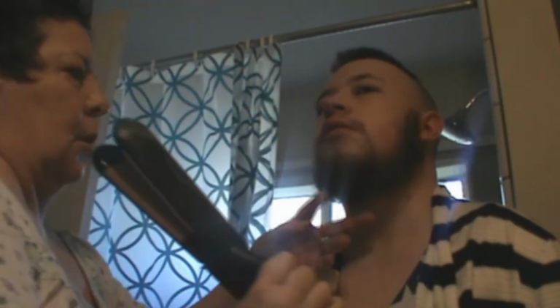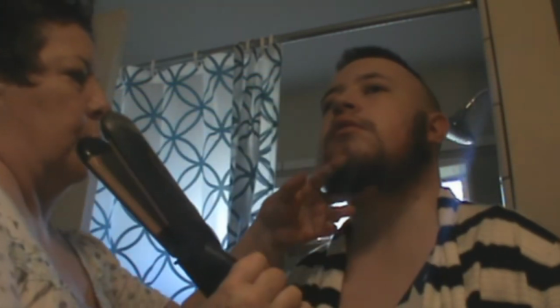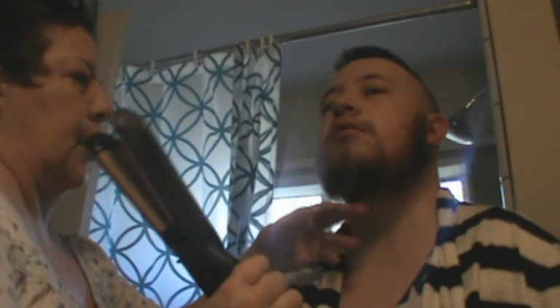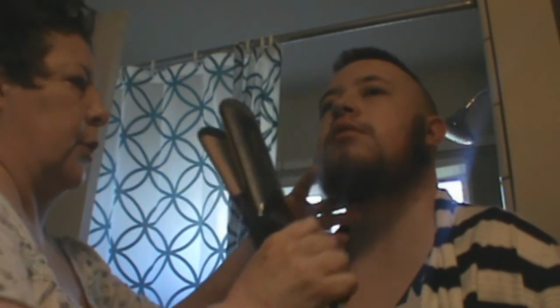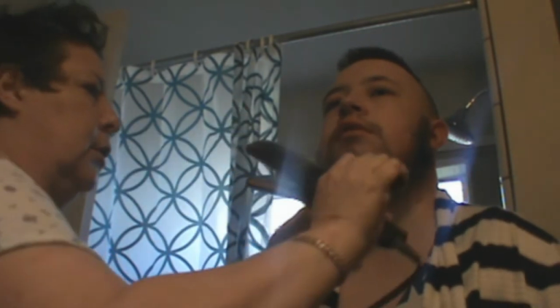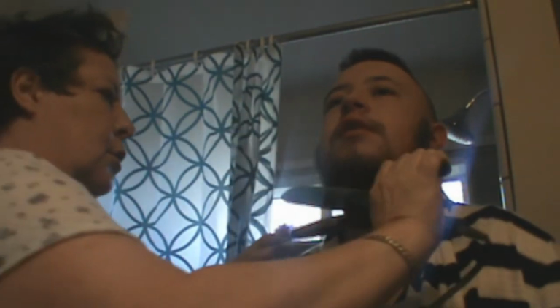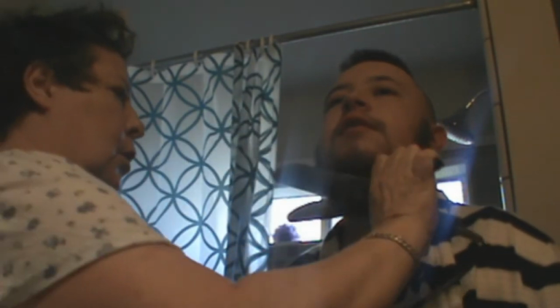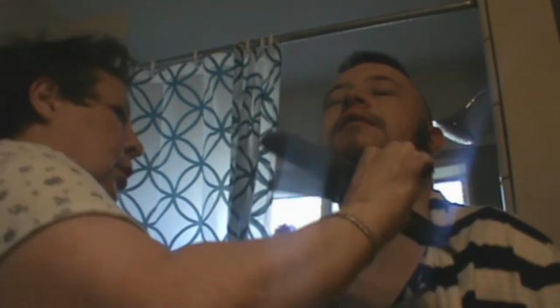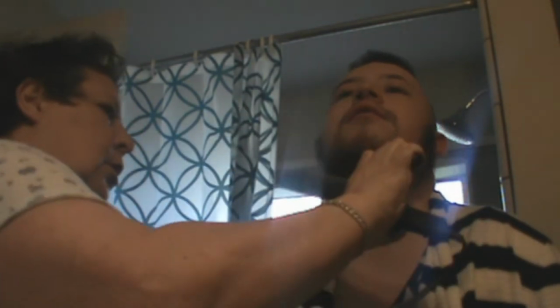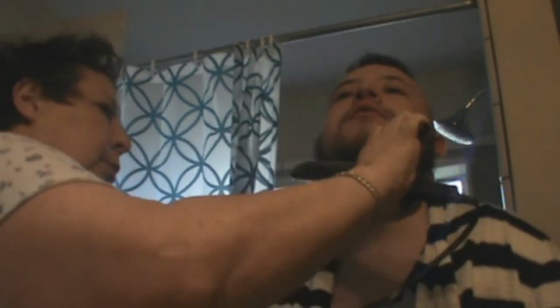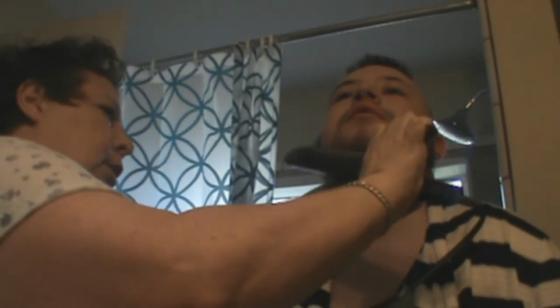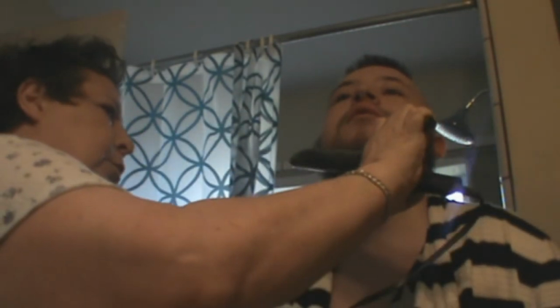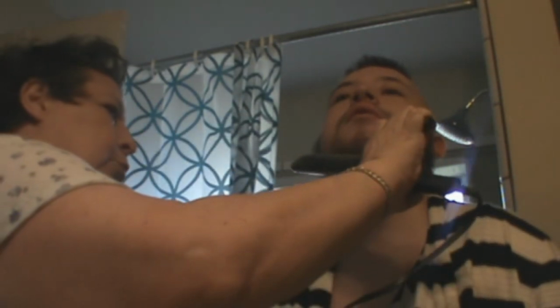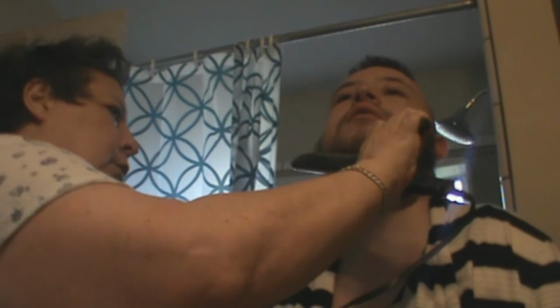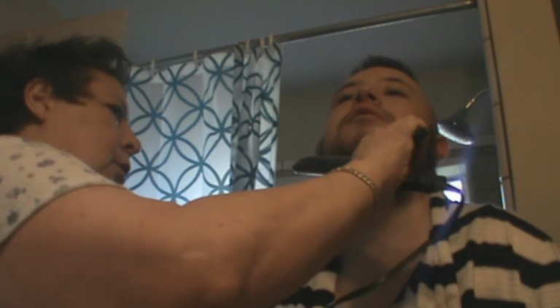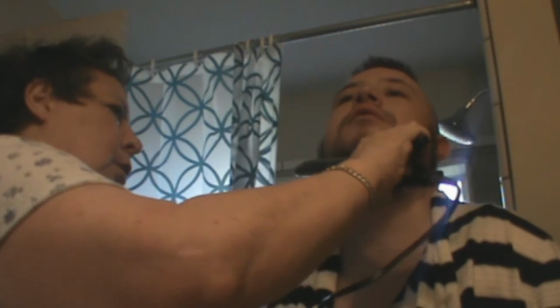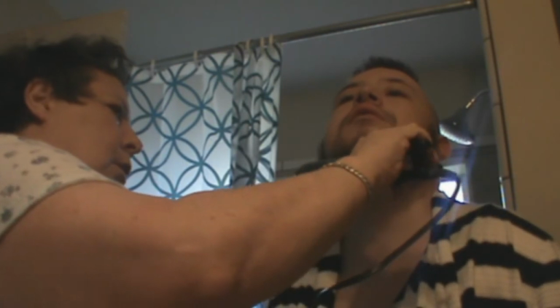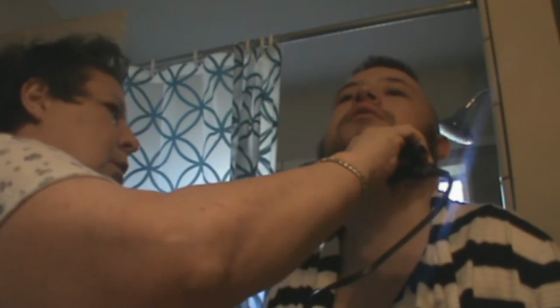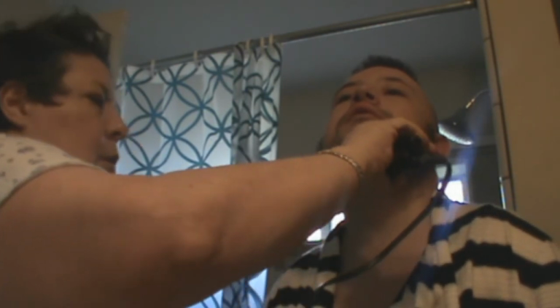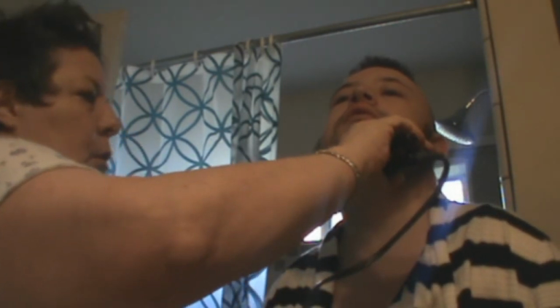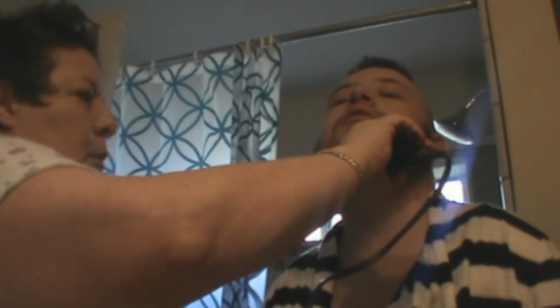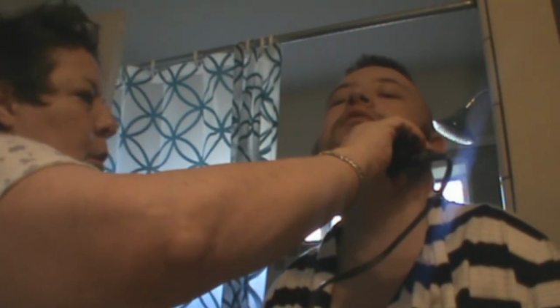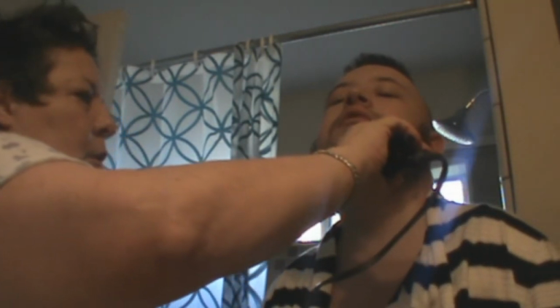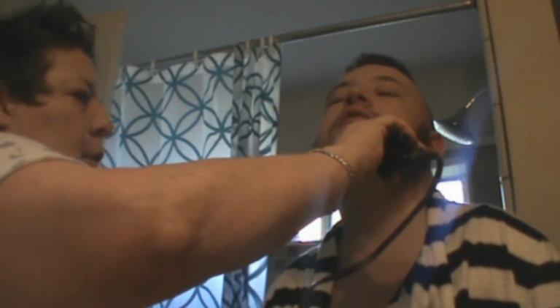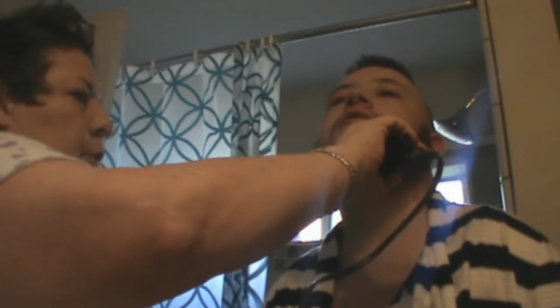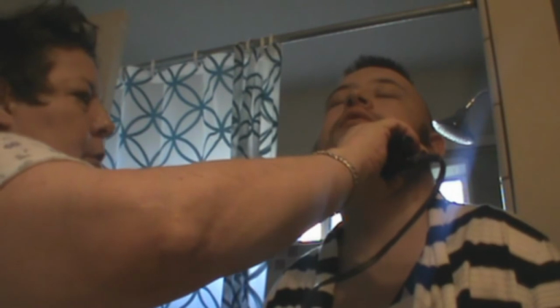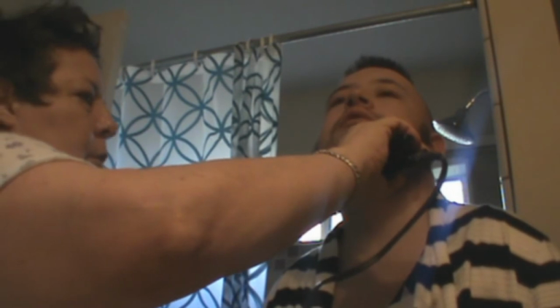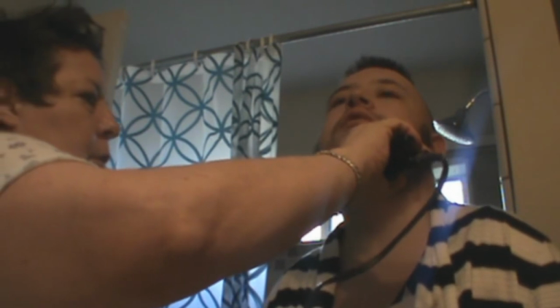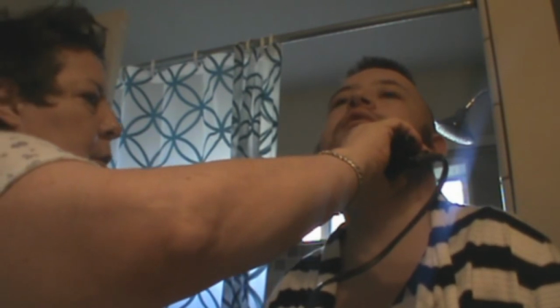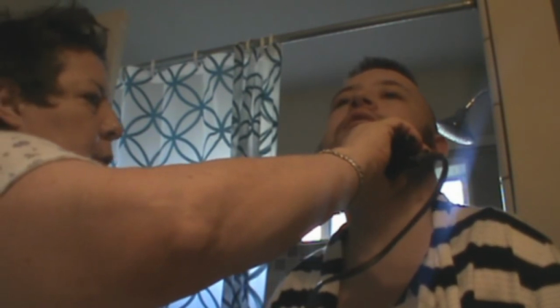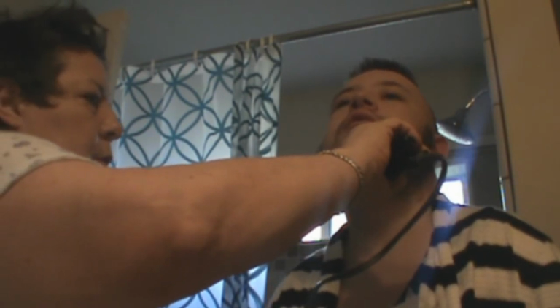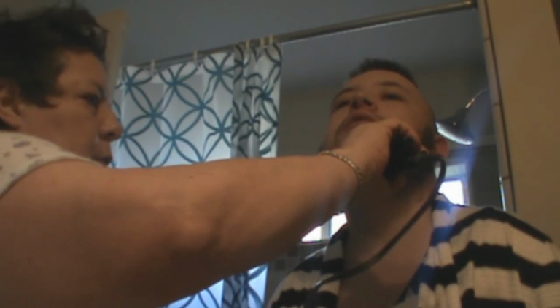Did you put styling gel in there? No. Okay, well I probably need to put some mousse in there. Not a lot, just a little.